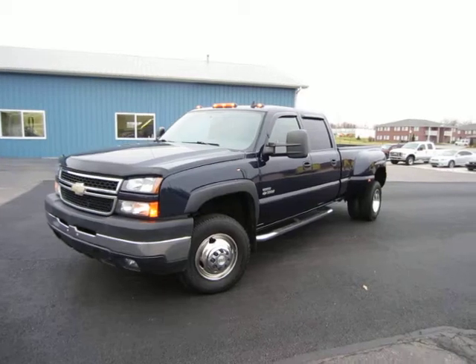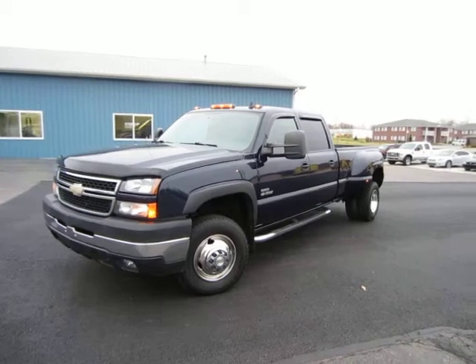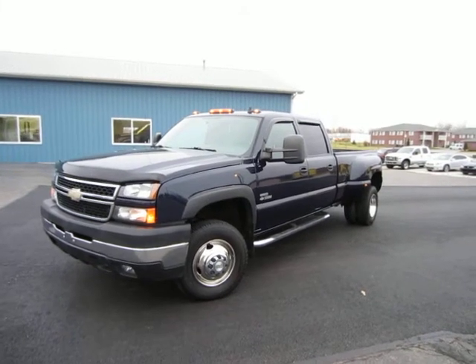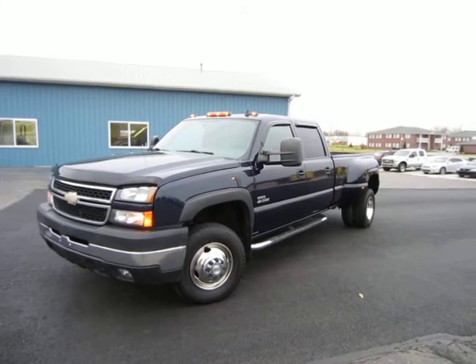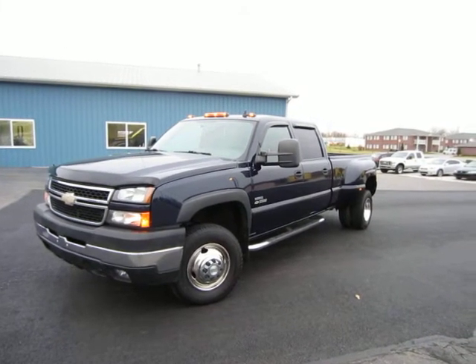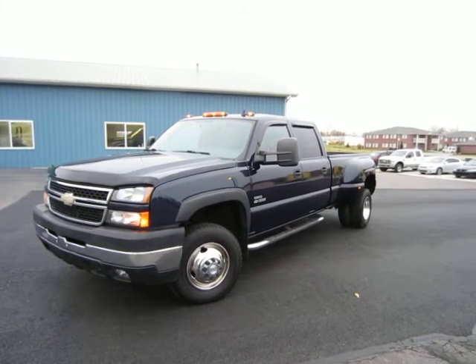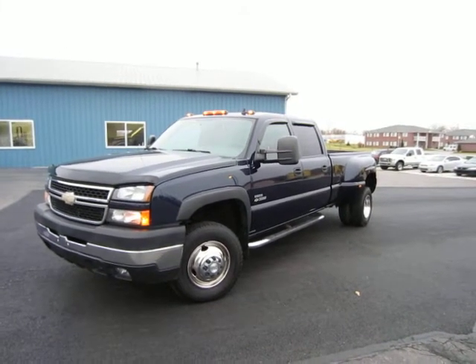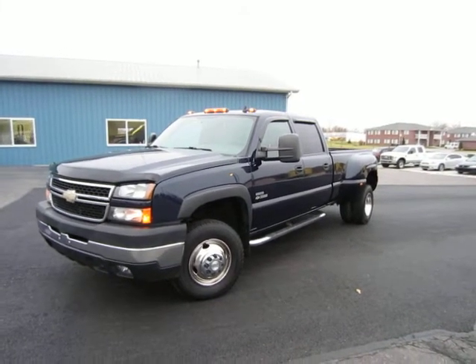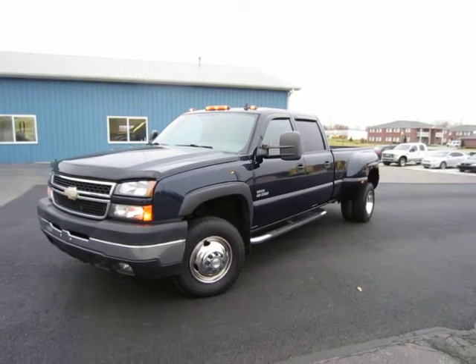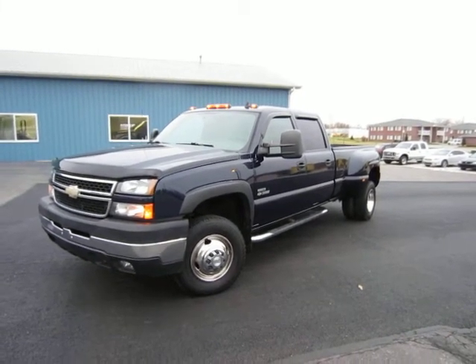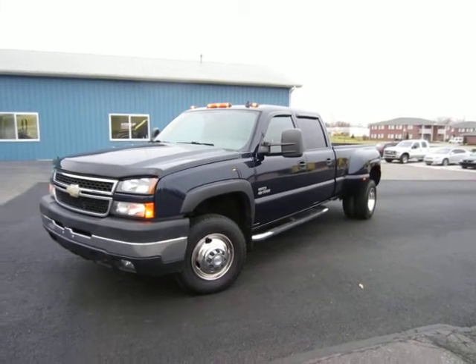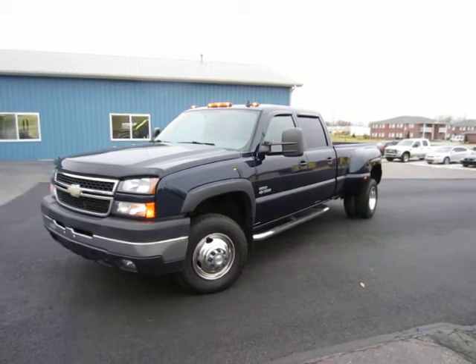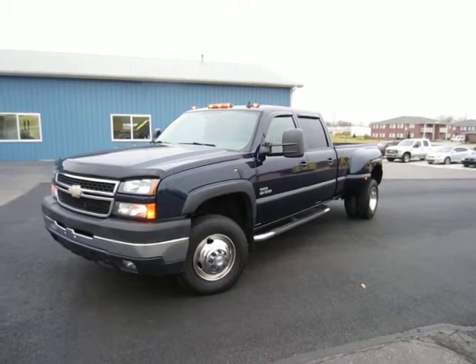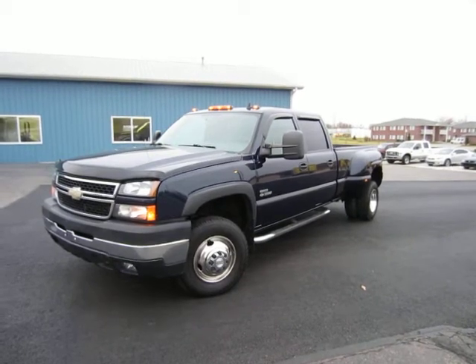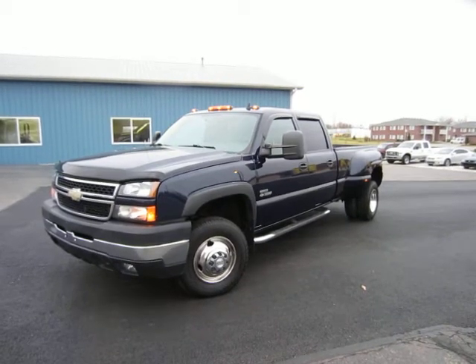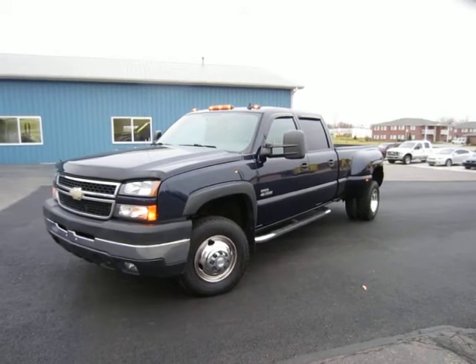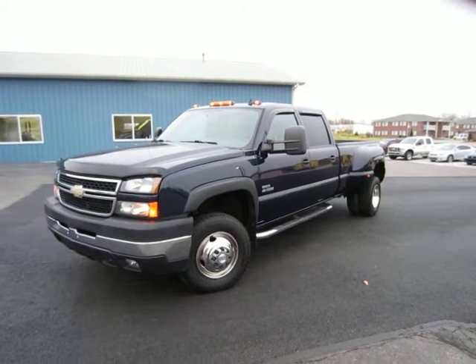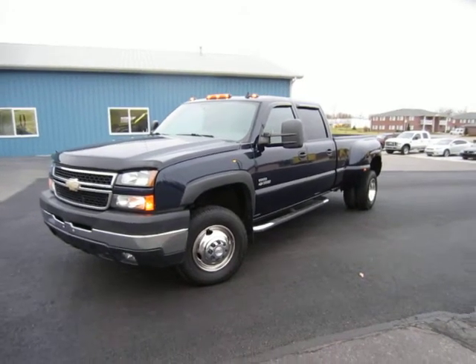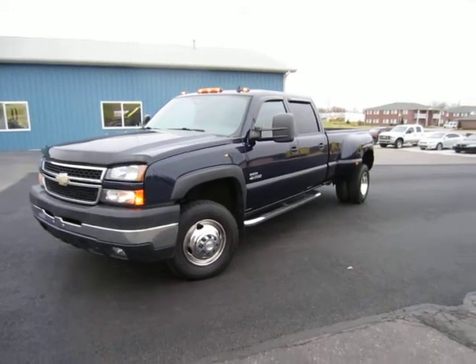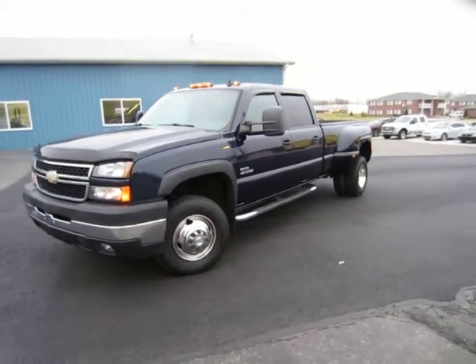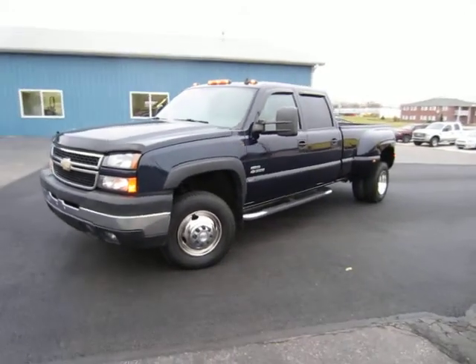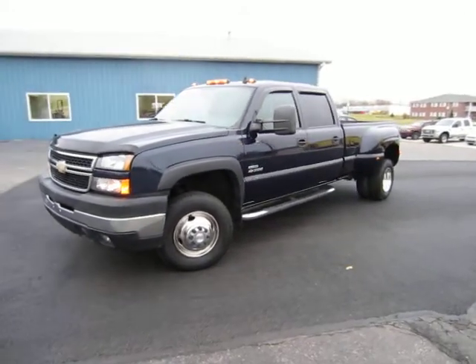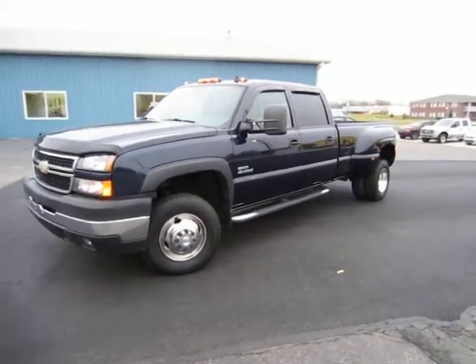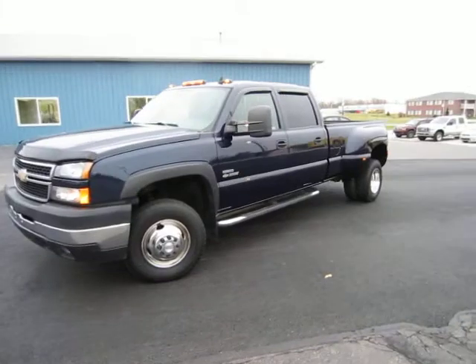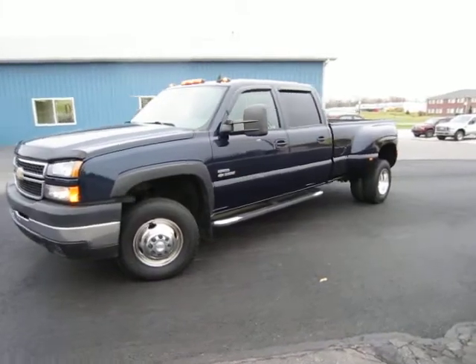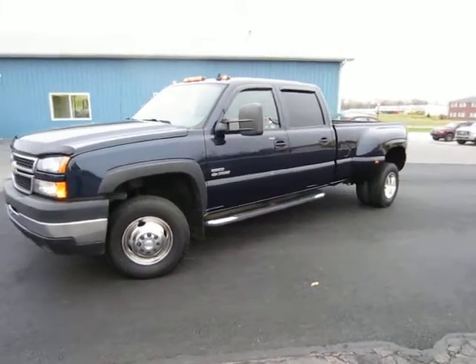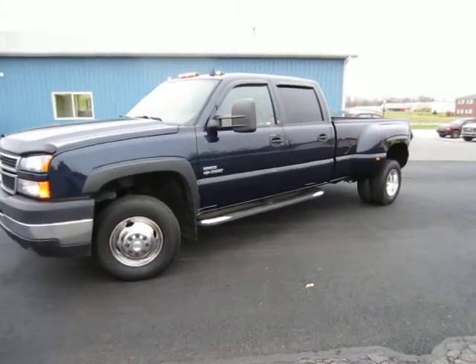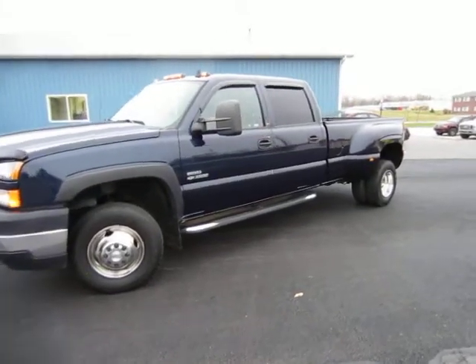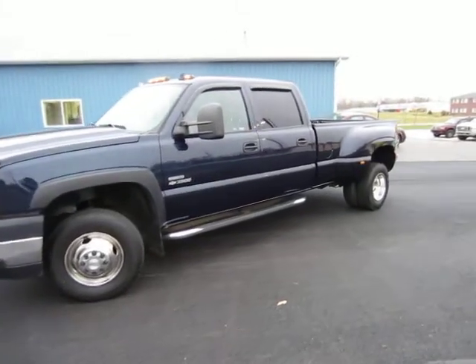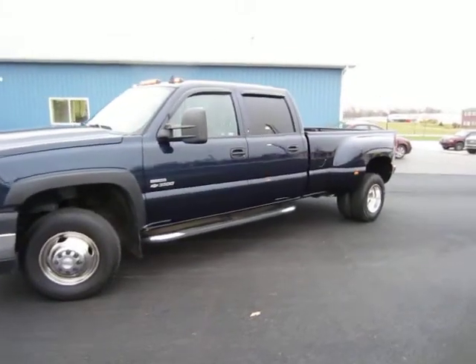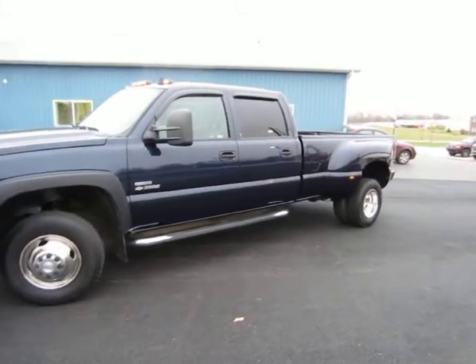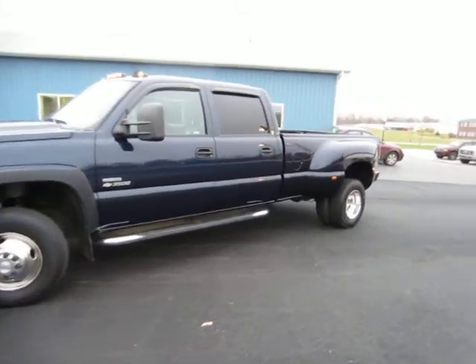Hi everyone, this is John from The Car Company here to show you this 2006 Chevy 3500 Dually. This is a Duramax Diesel, Allison Automatic, Crew Cab LT.